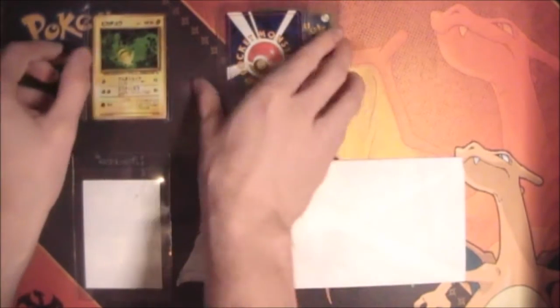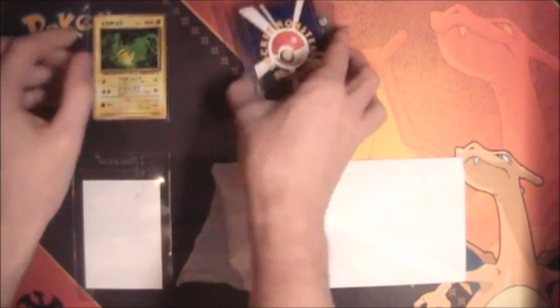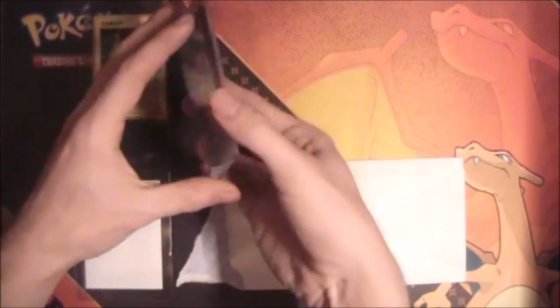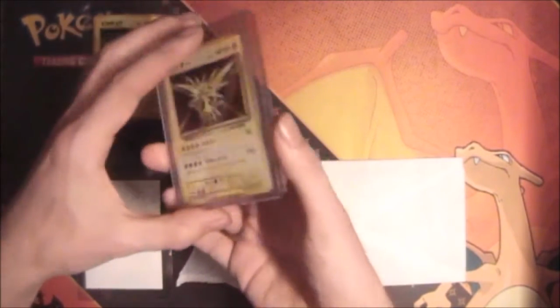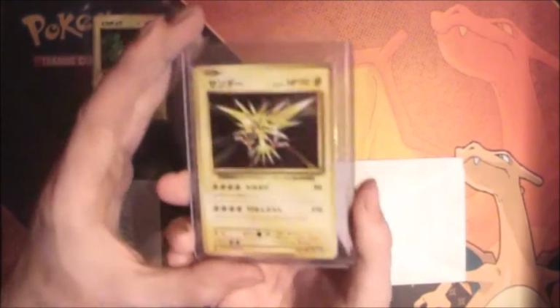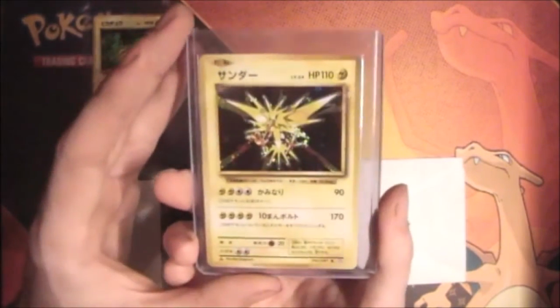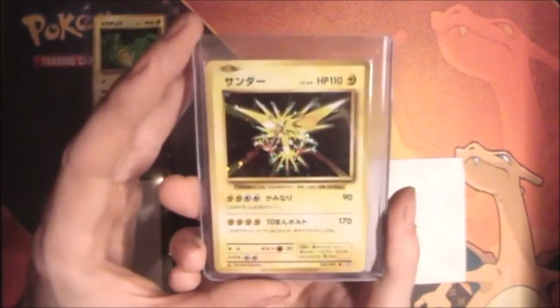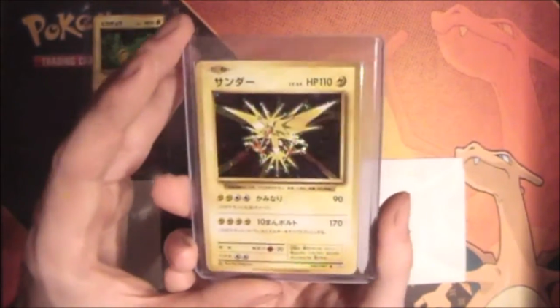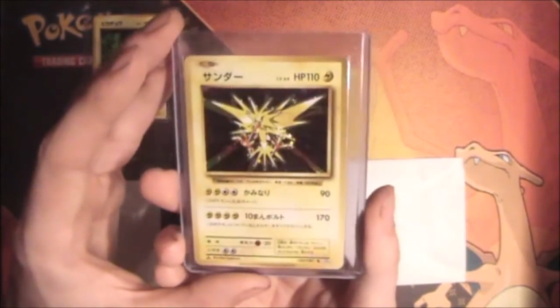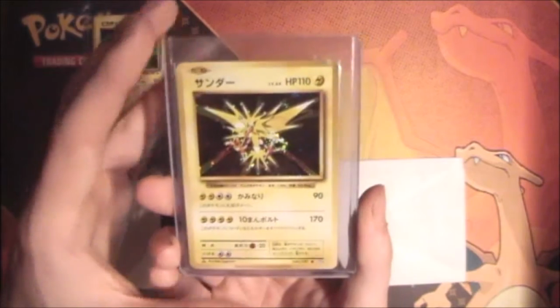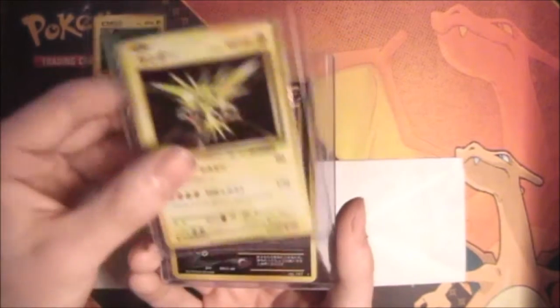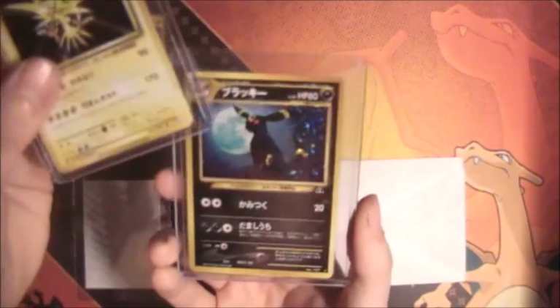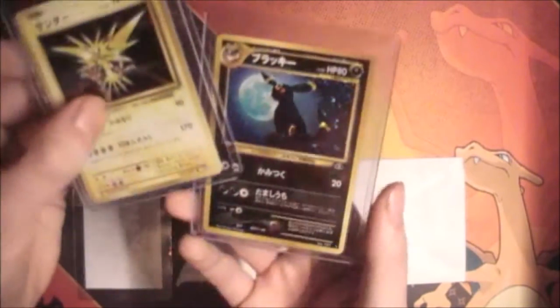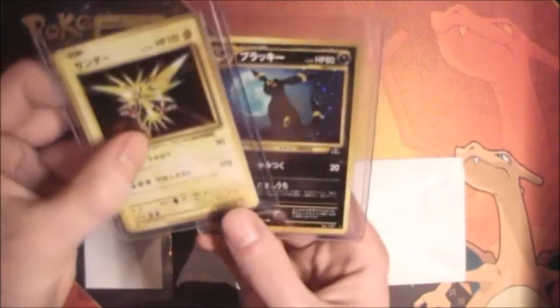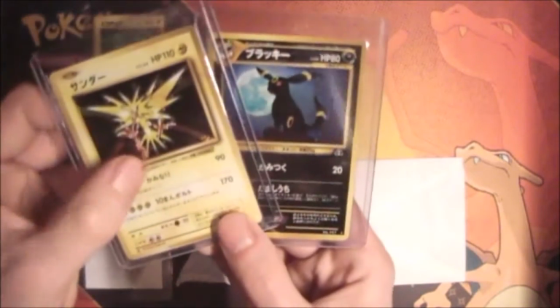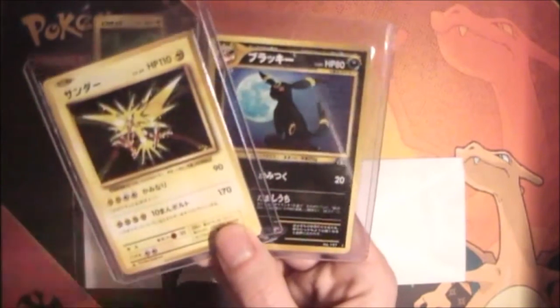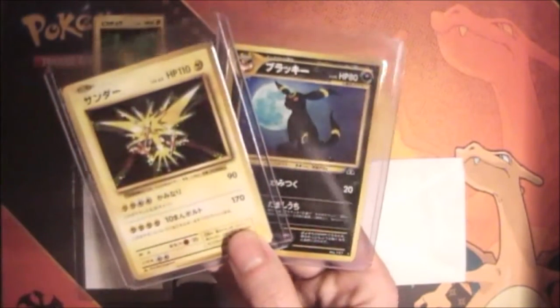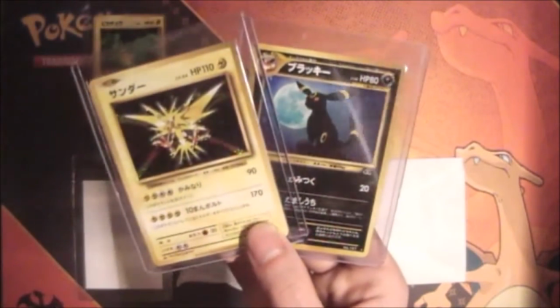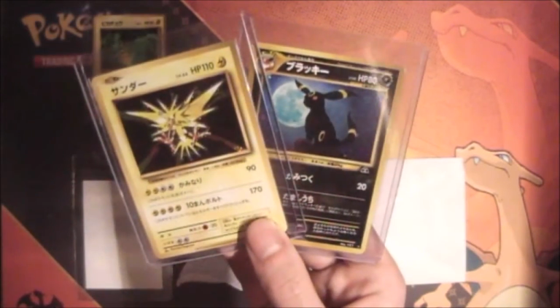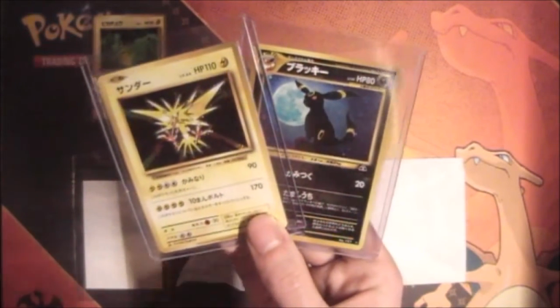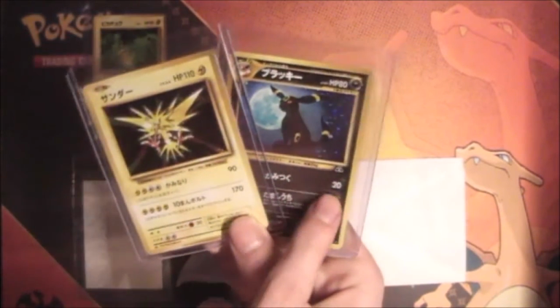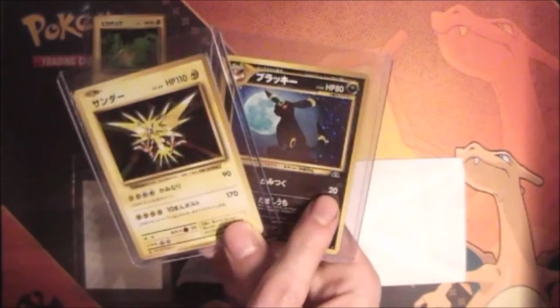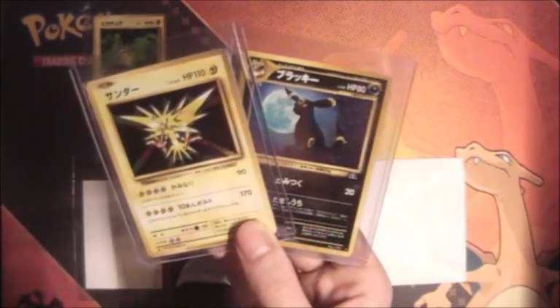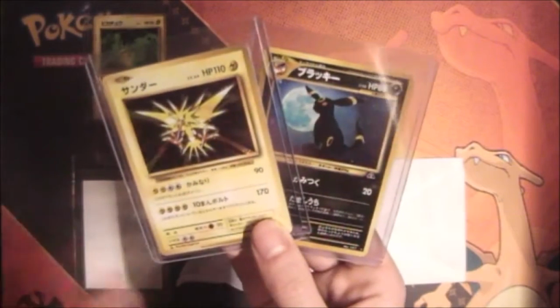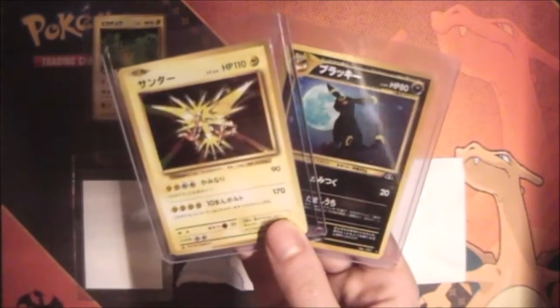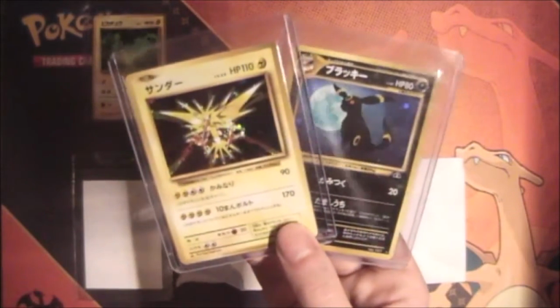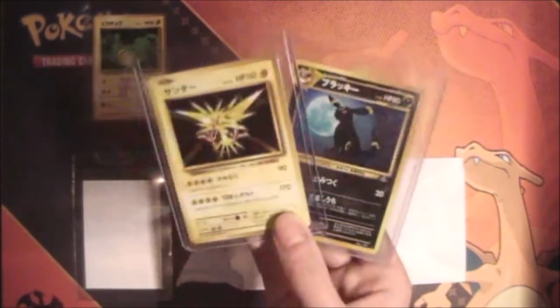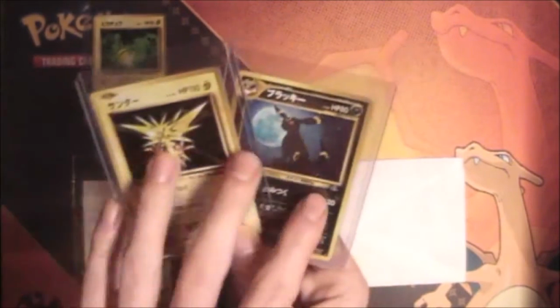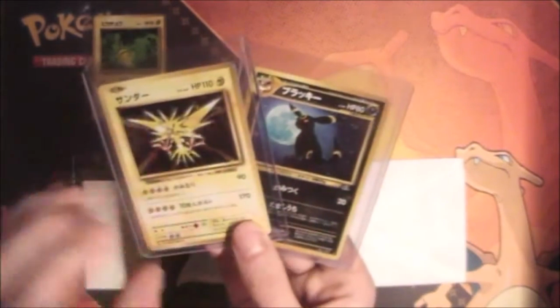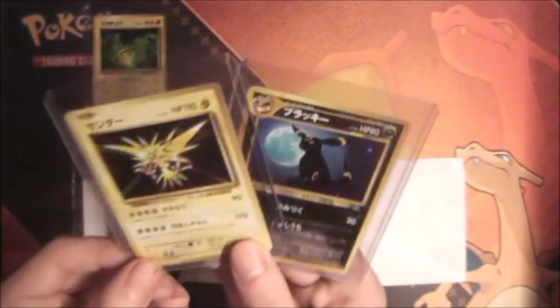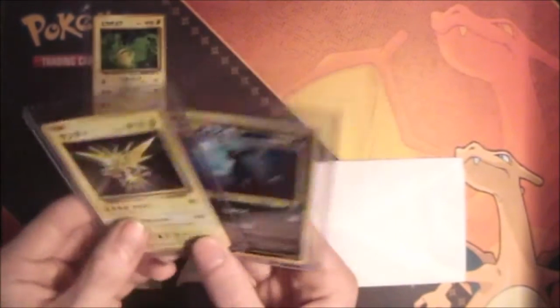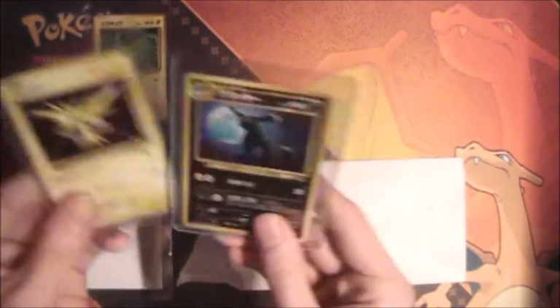Next we have two cards — it's a CP6 Zapdos and an Umbreon from the Japanese Neo. I think it's Neo 2, I have no idea. These both will be going to PSA I think.